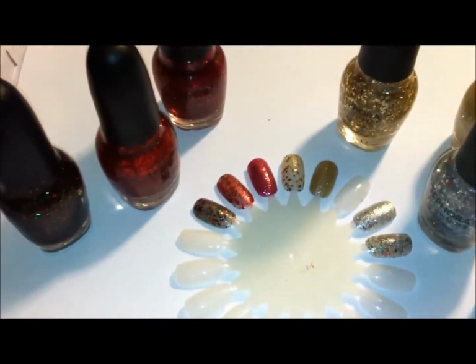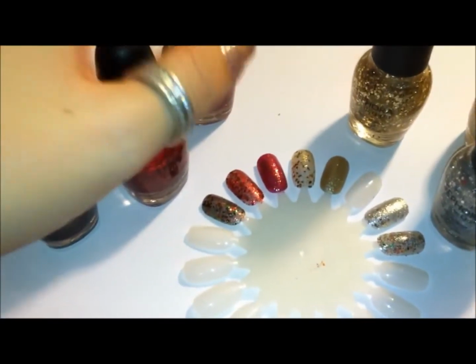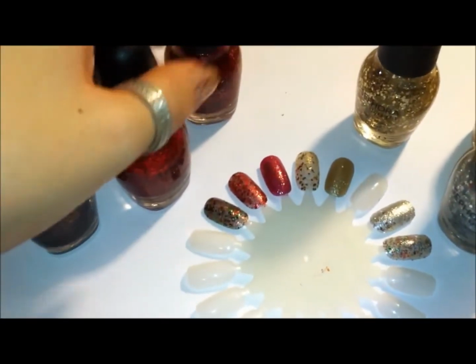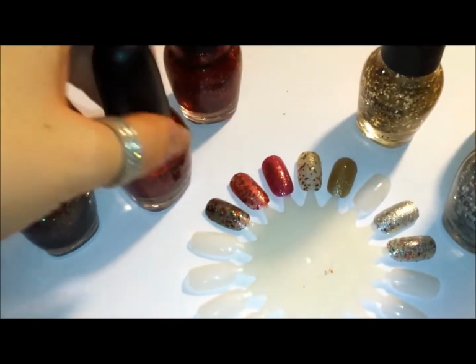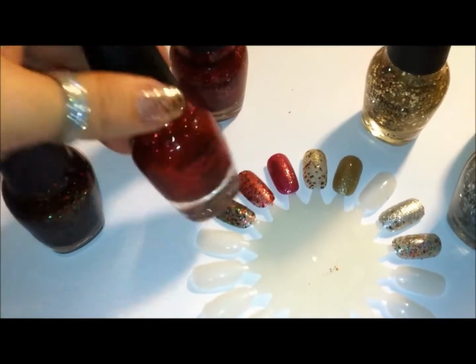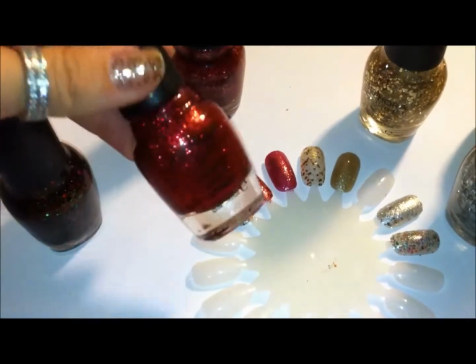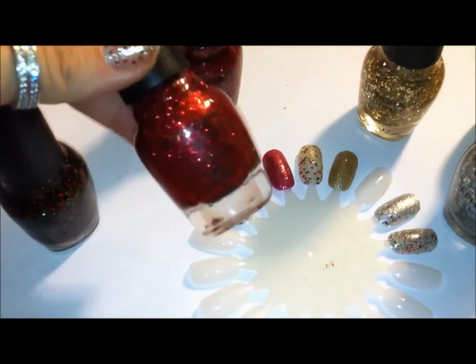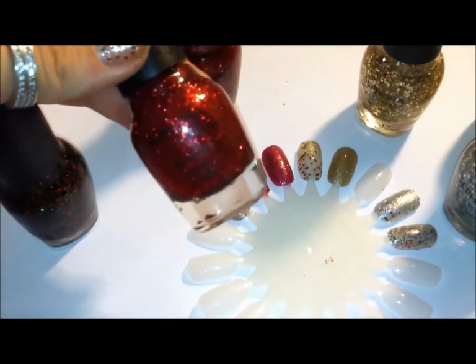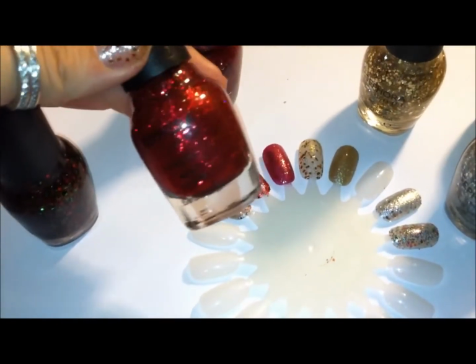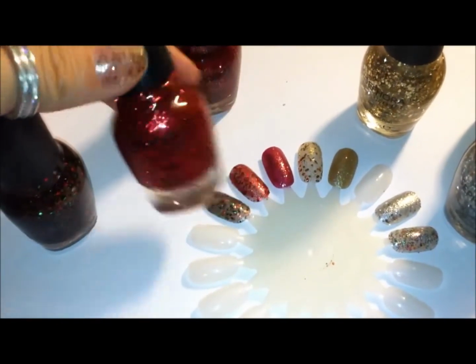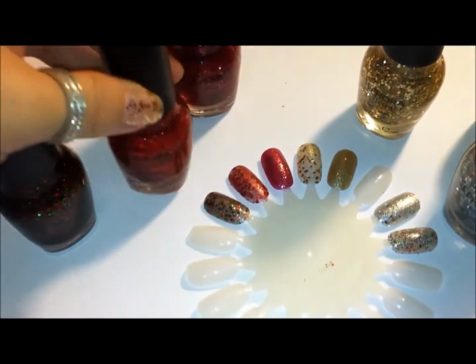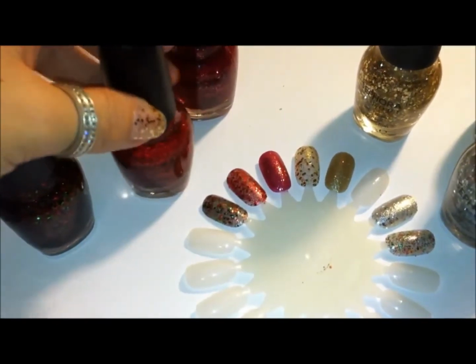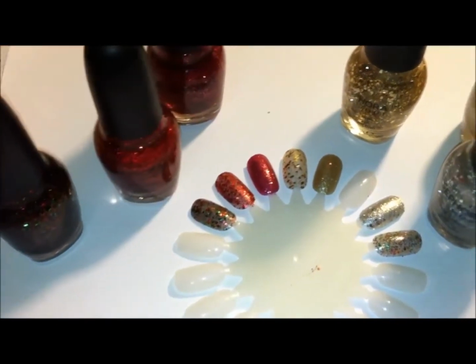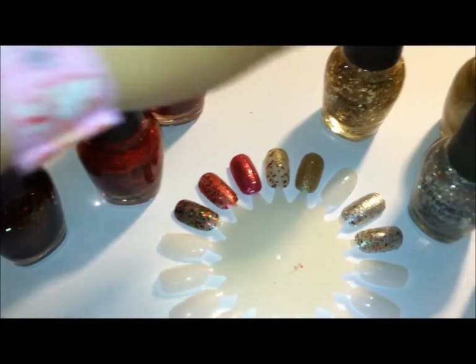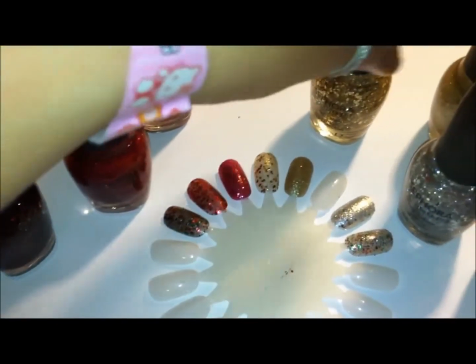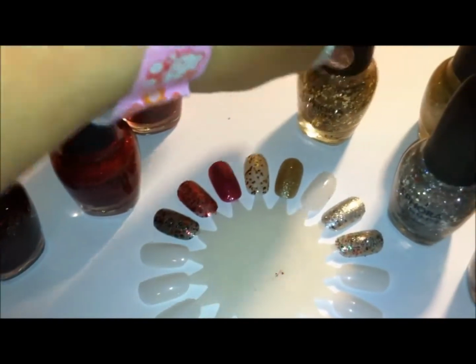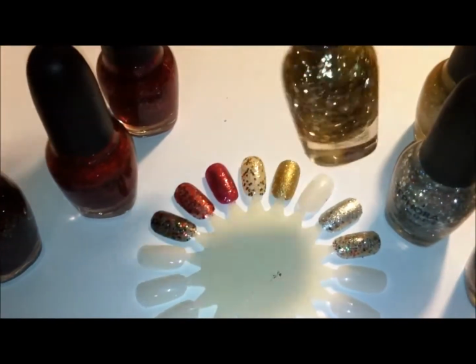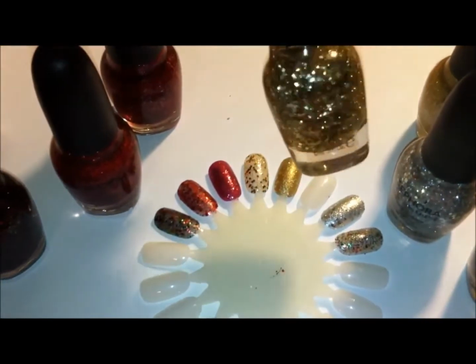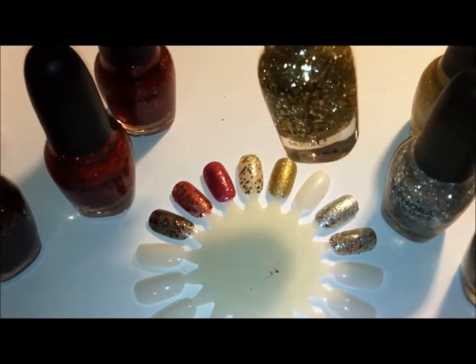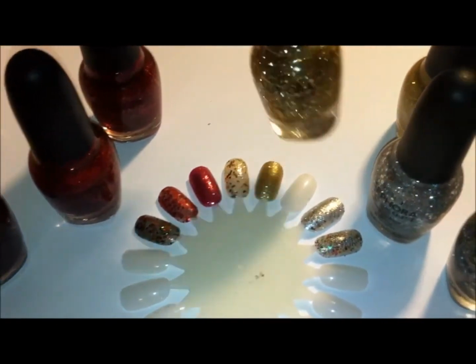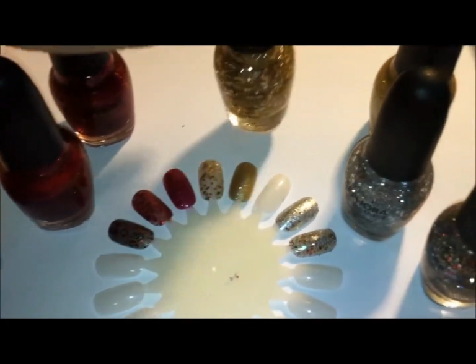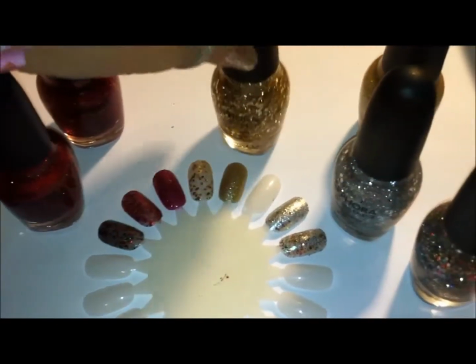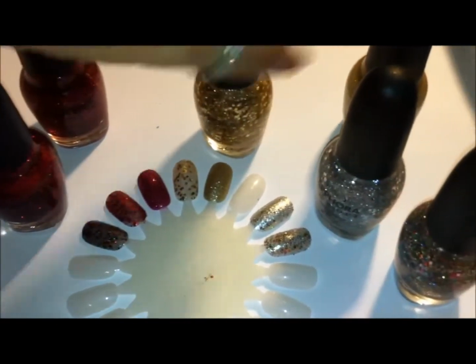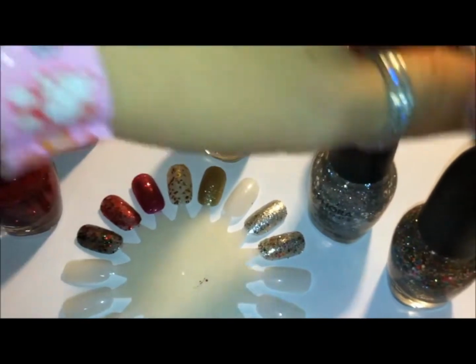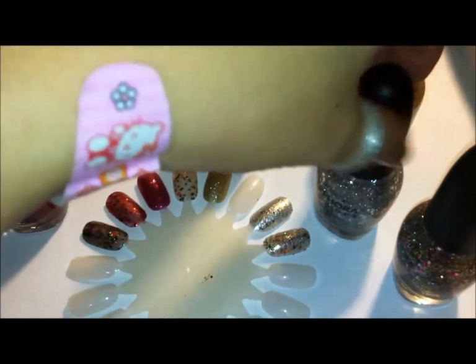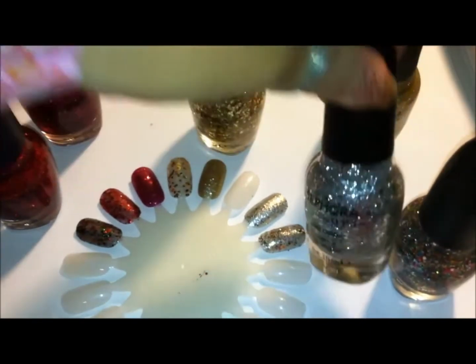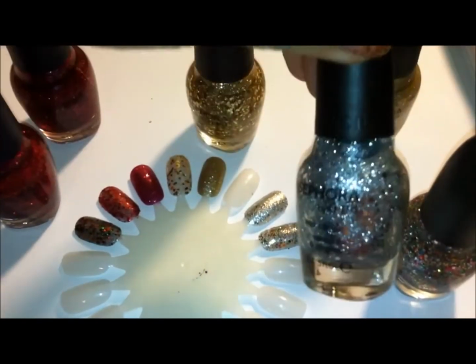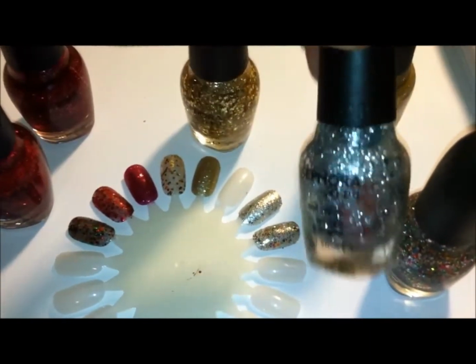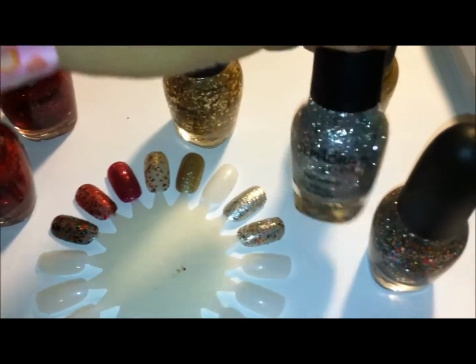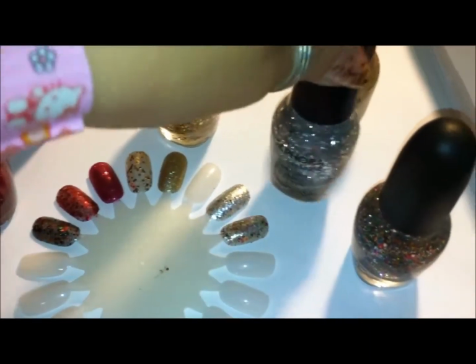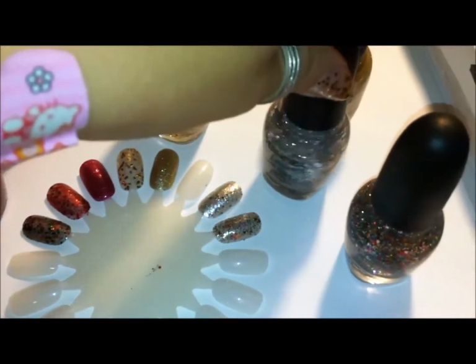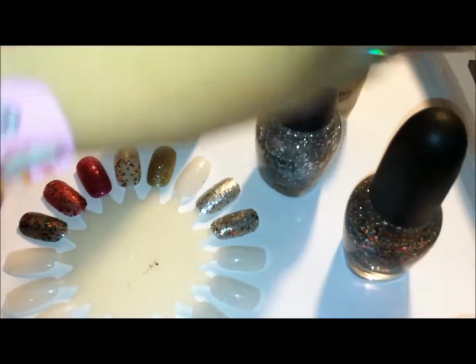There is another video with the four that are from this holiday kit from Sephora this year. But here are the actual nail swatches on the nail wheel.